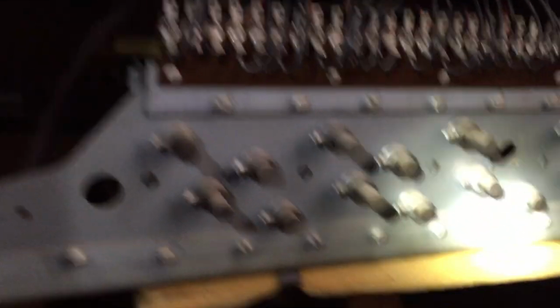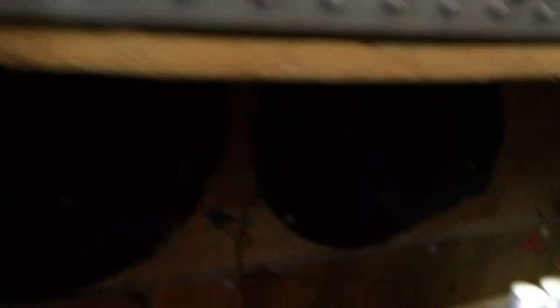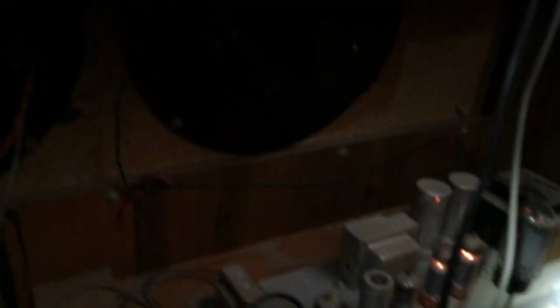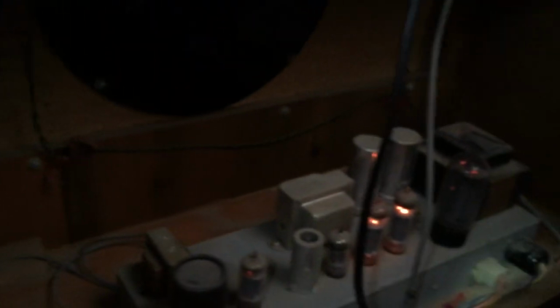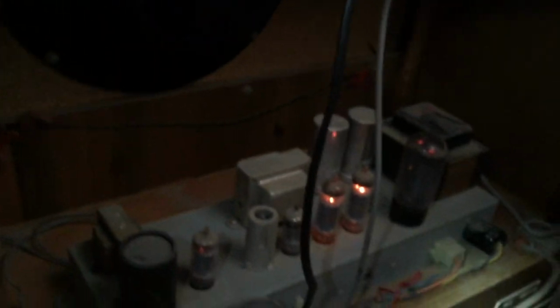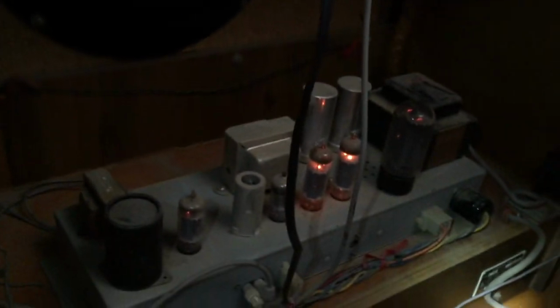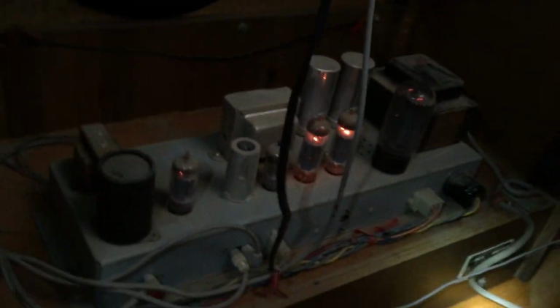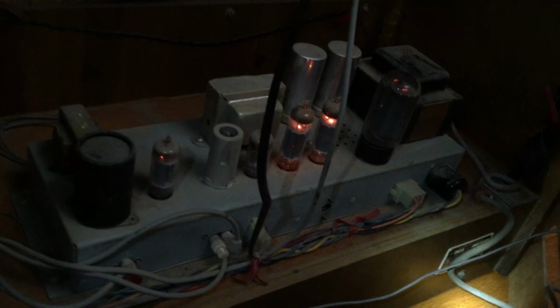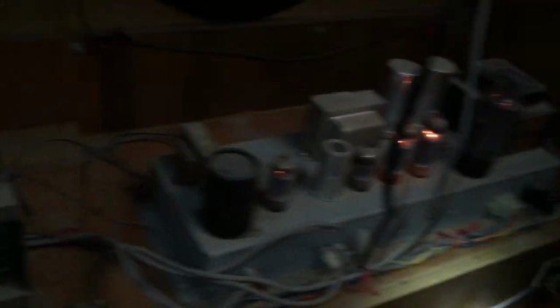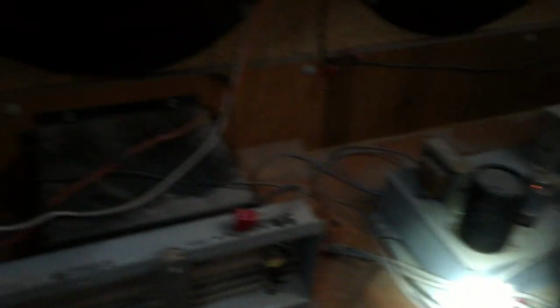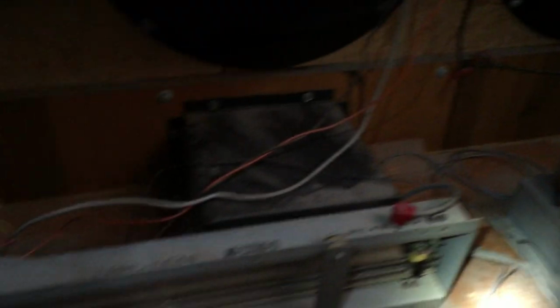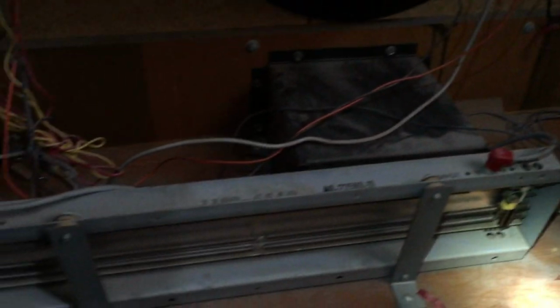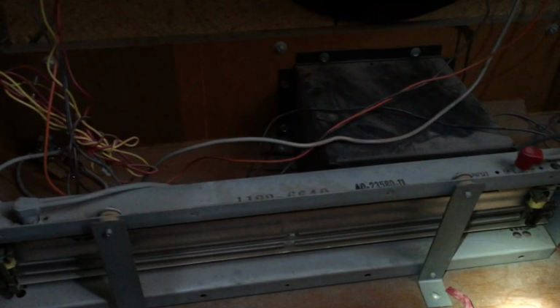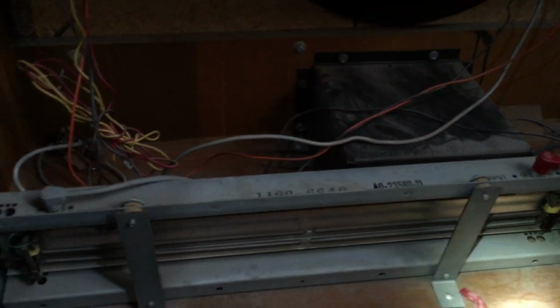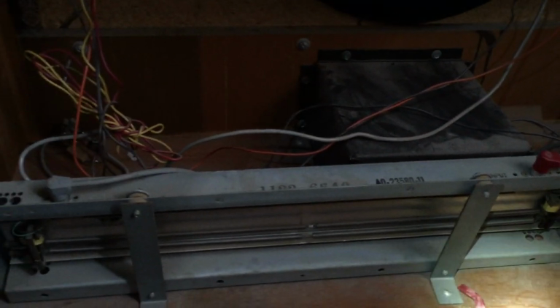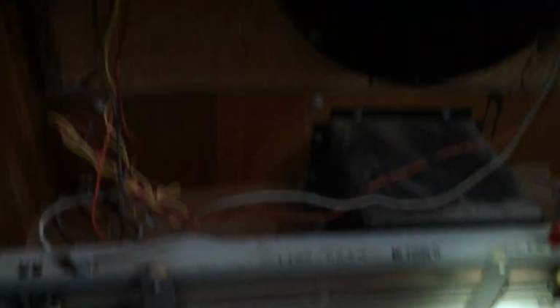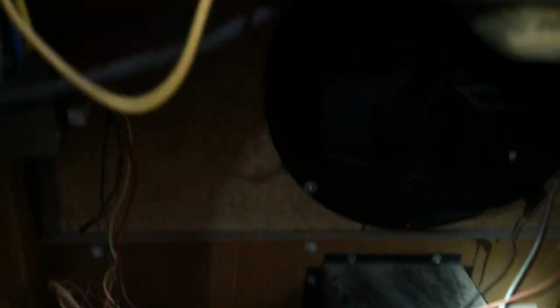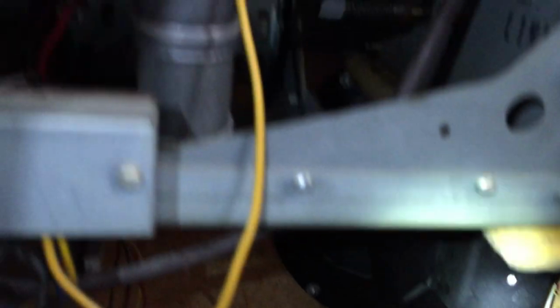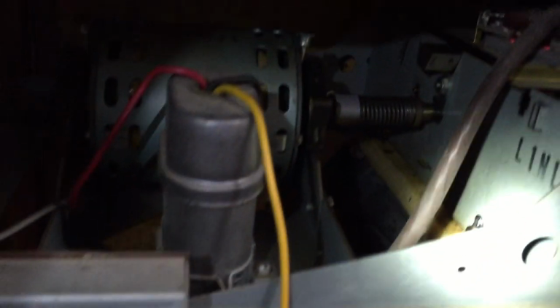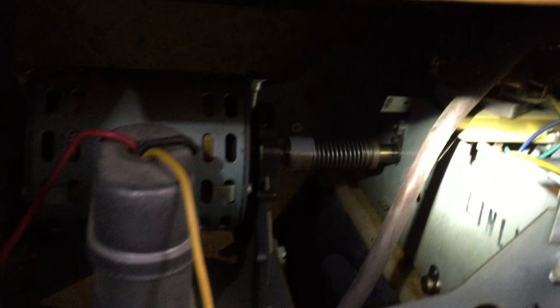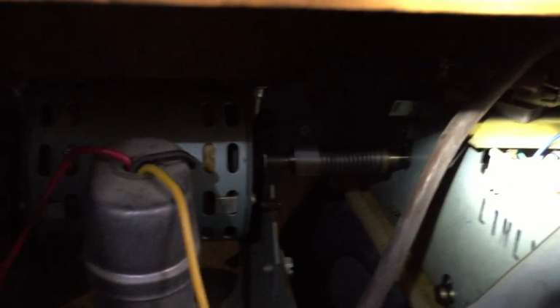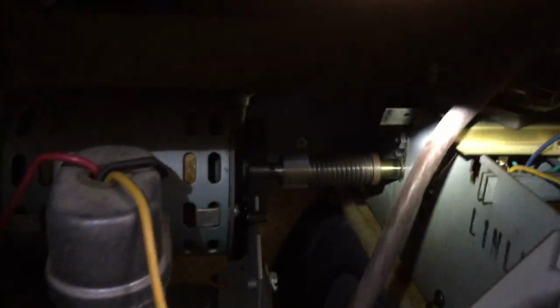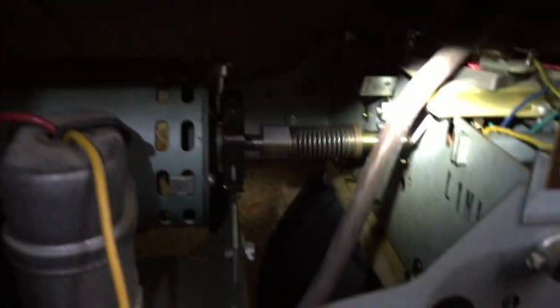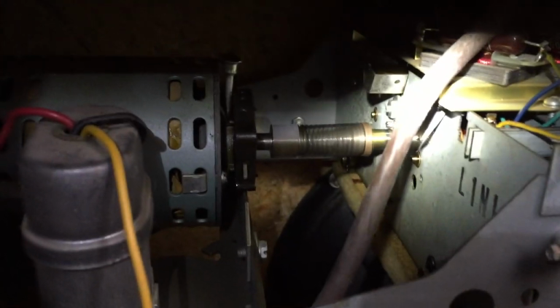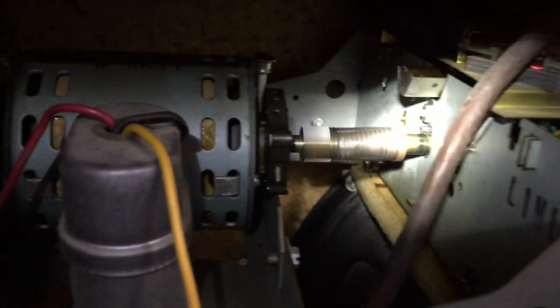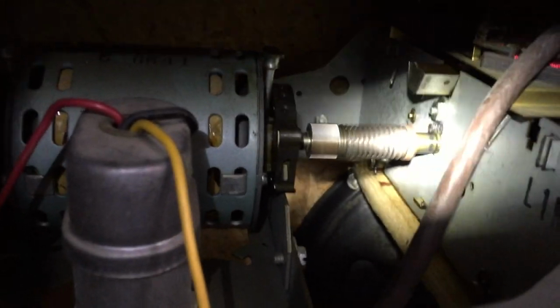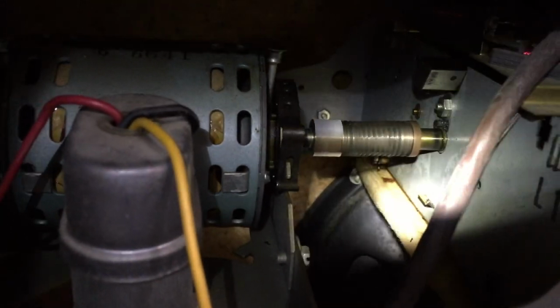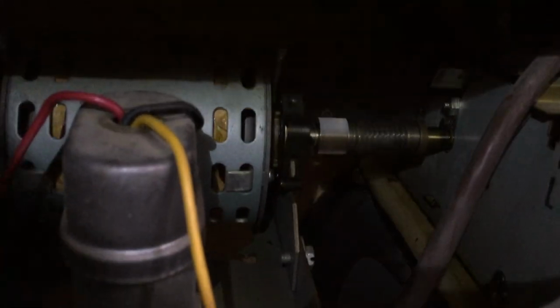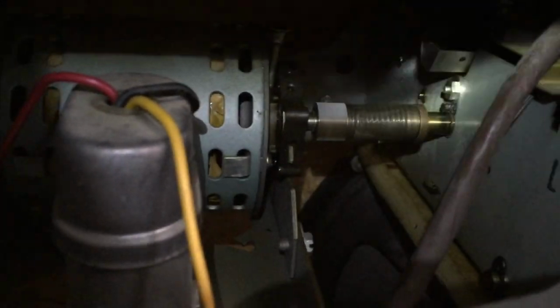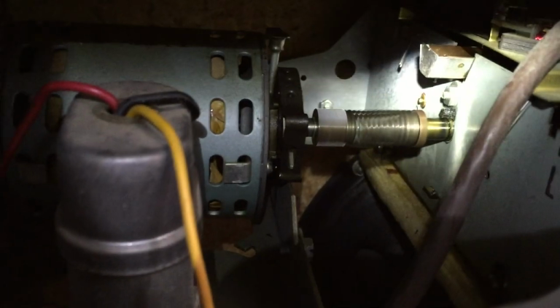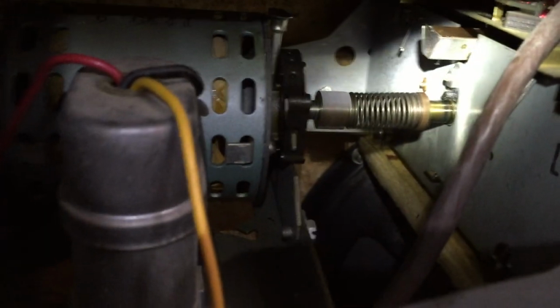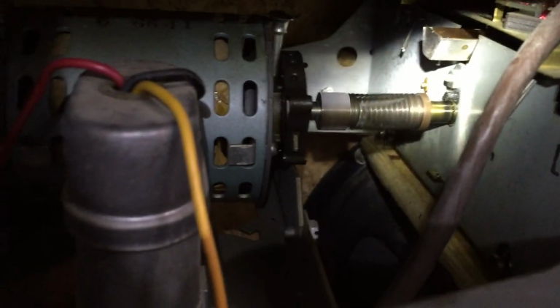Here's the amplifier with the tubes glowing. Here's the reverb section, and here we have the spinning motor.